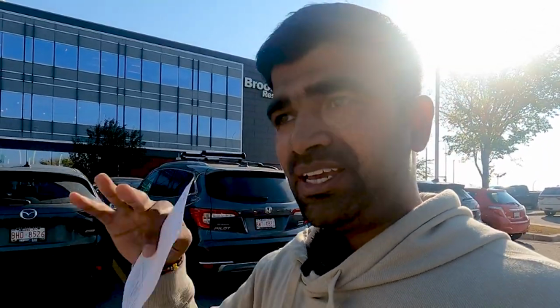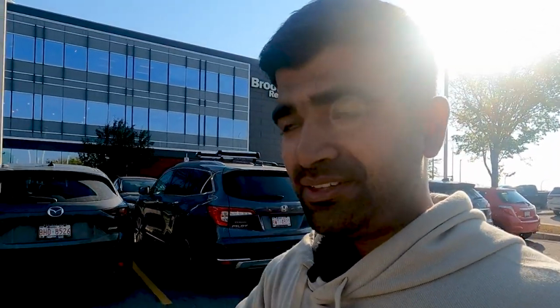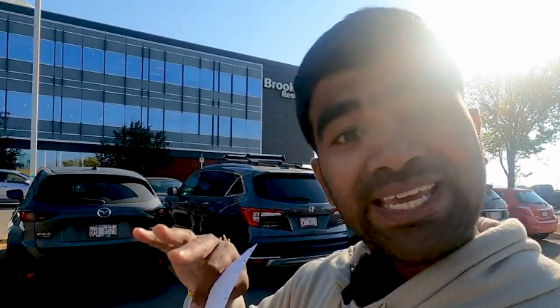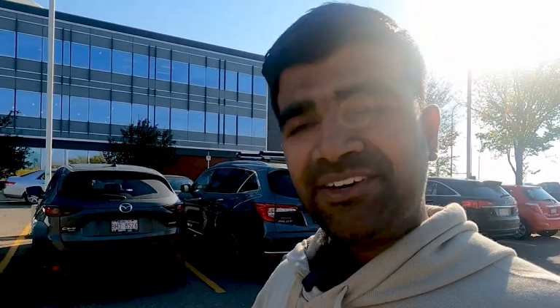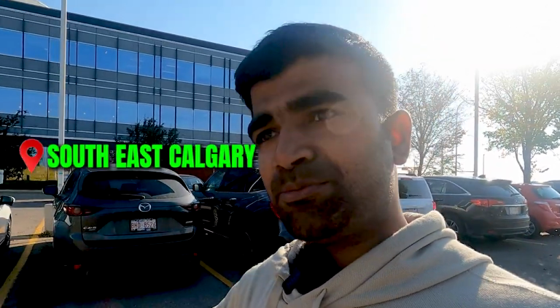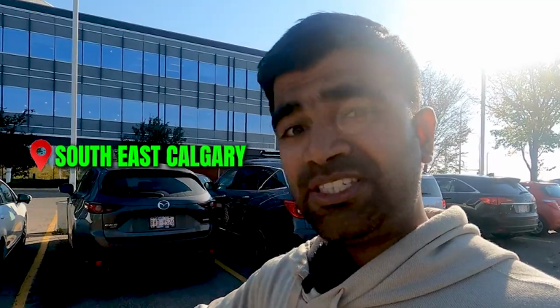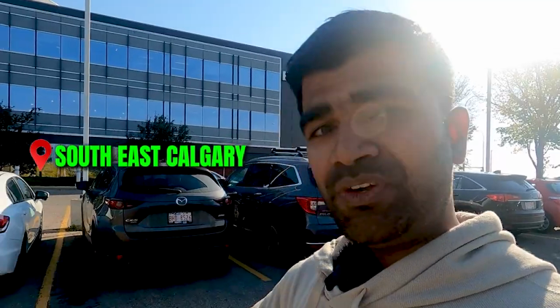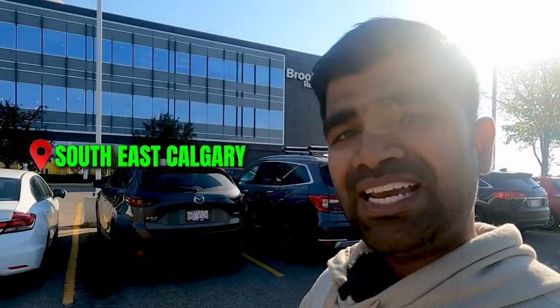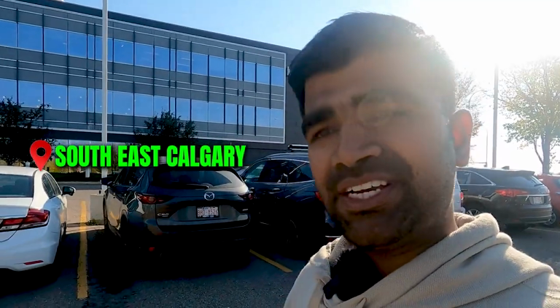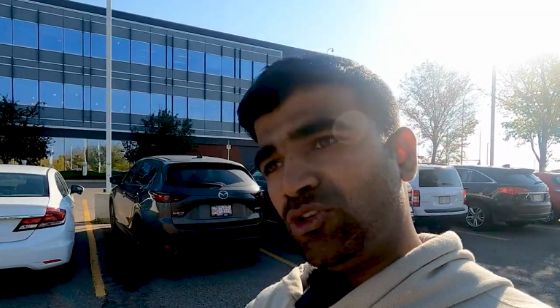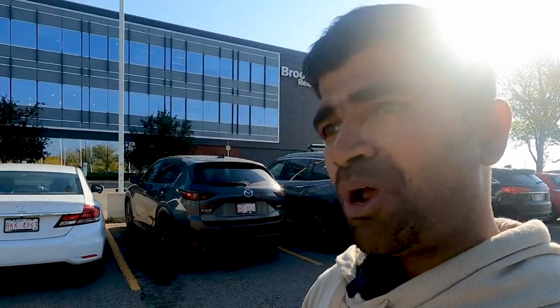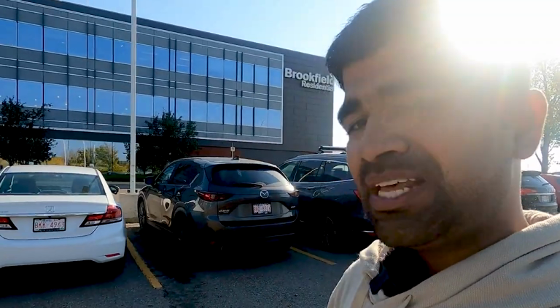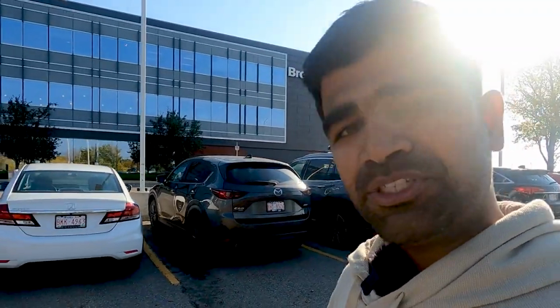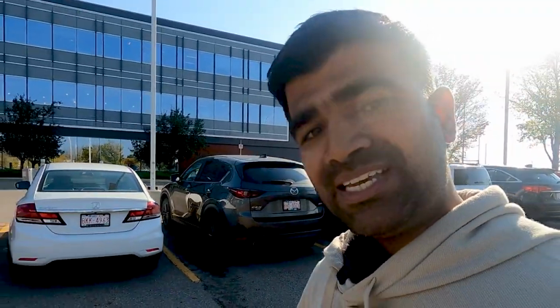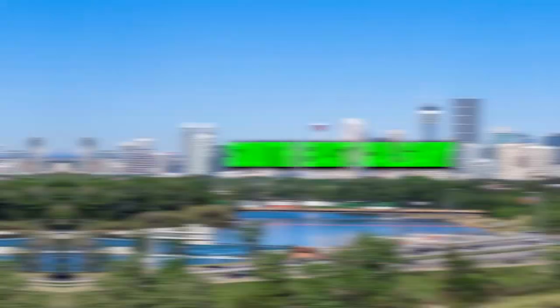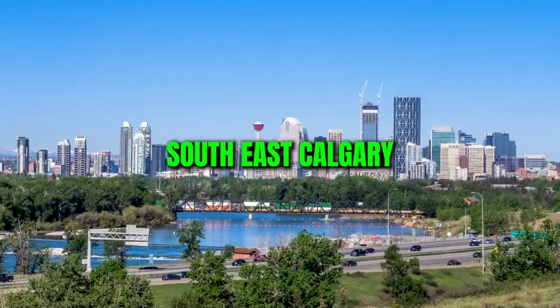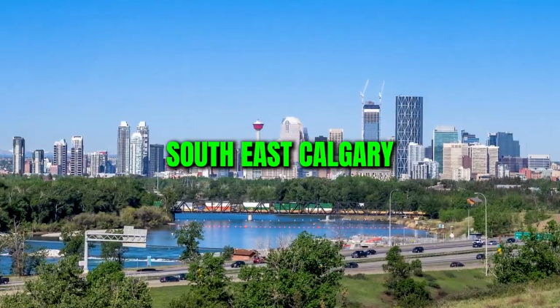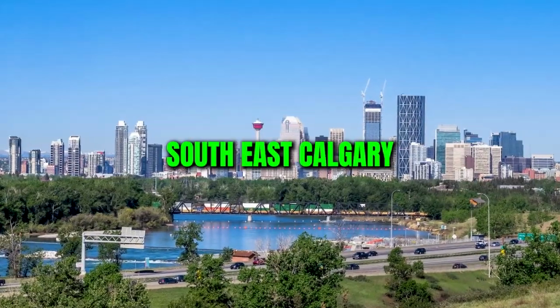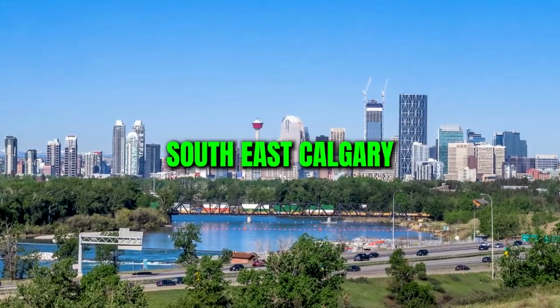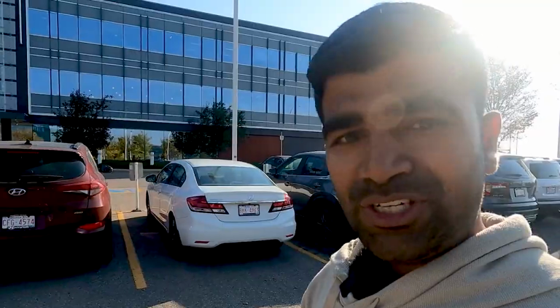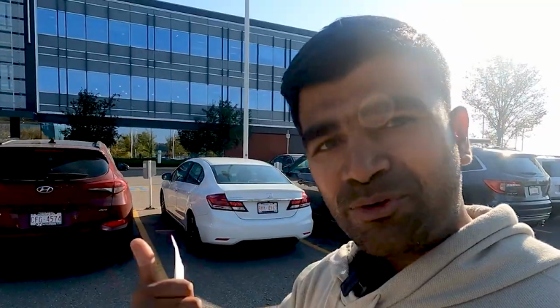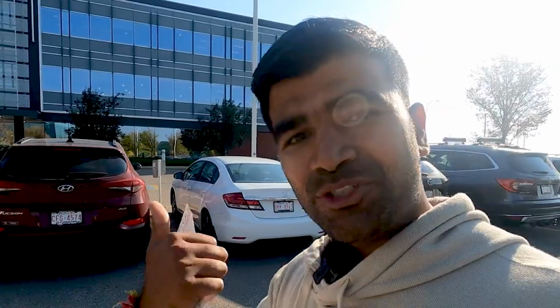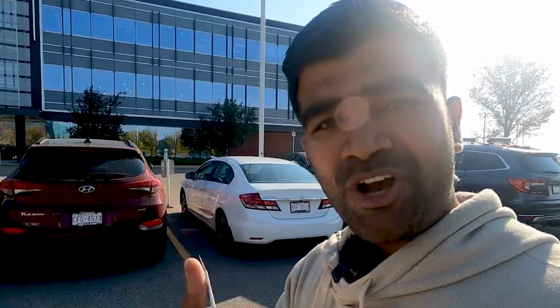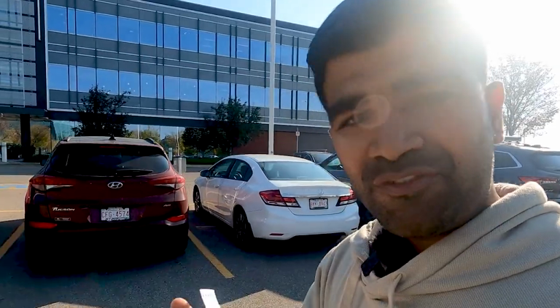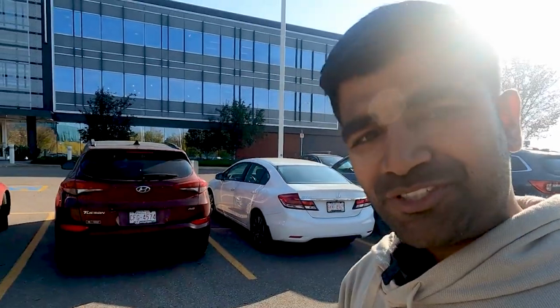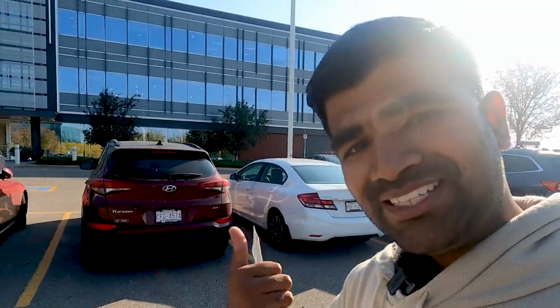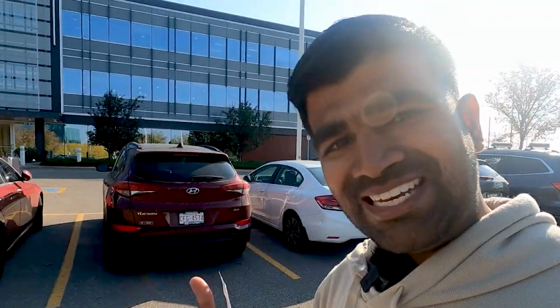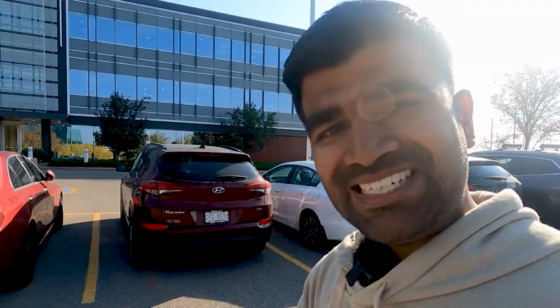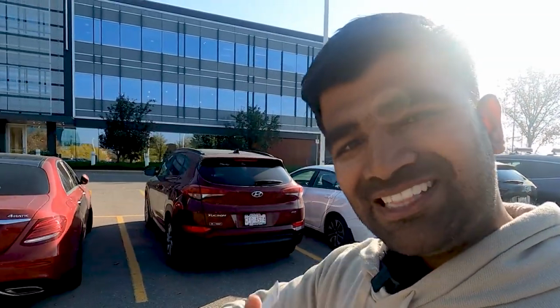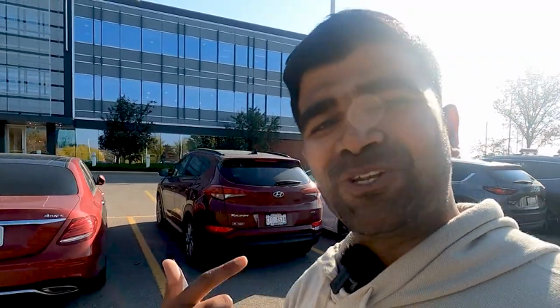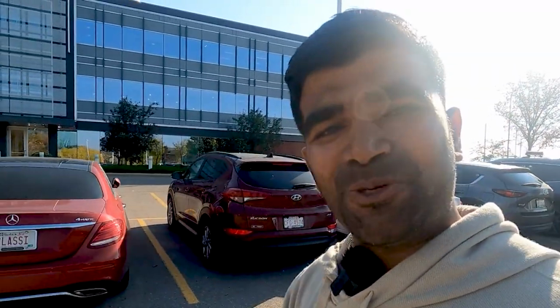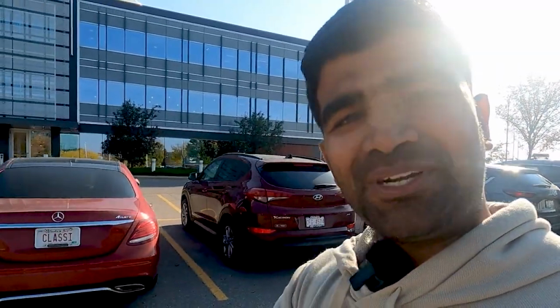The property I purchased is in southwest Calgary. Now I'm going to the lawyer's office to get the signing done, and then we'll go to the property.